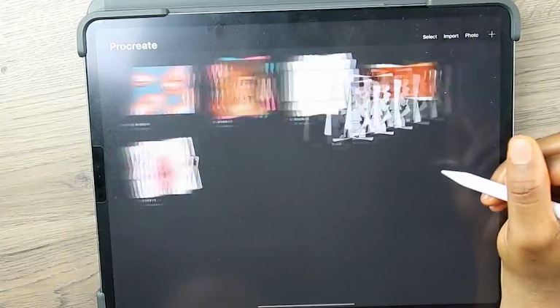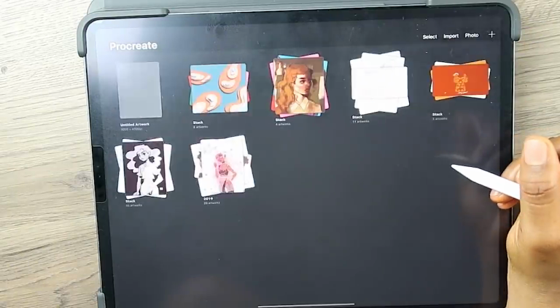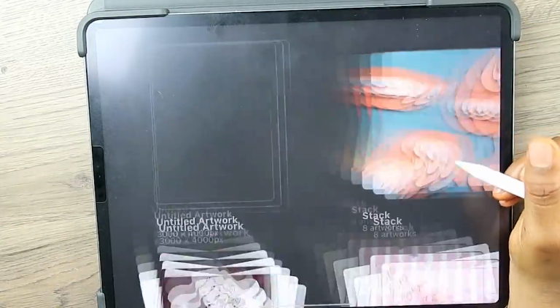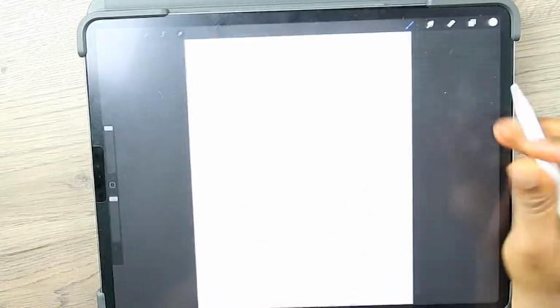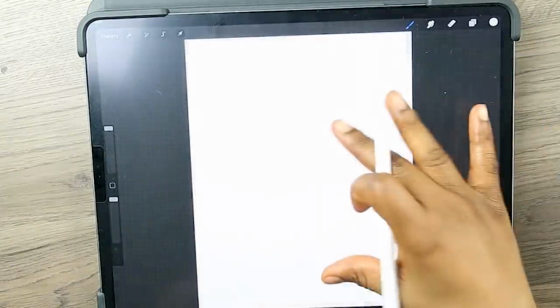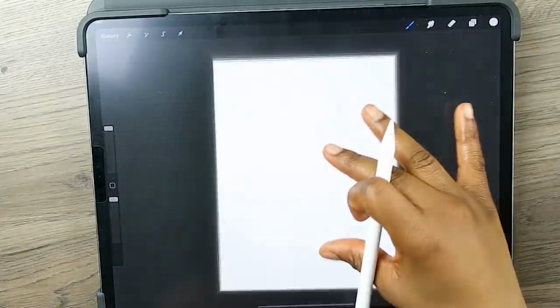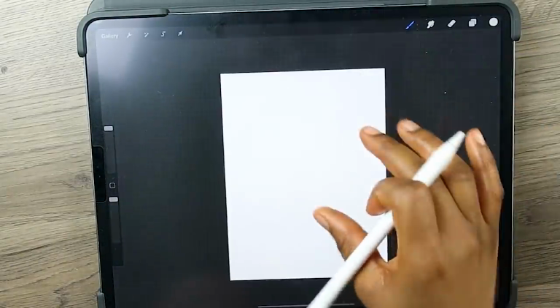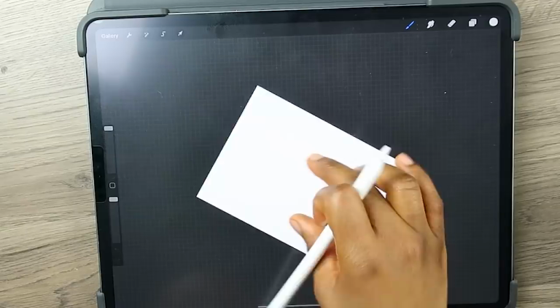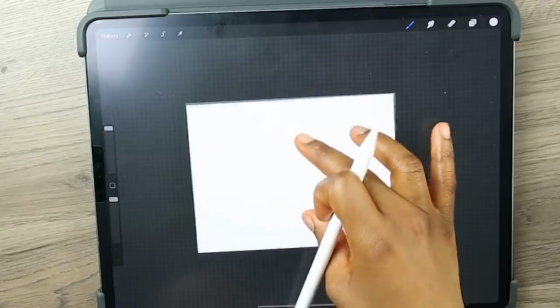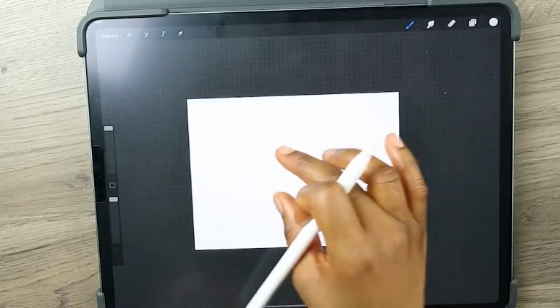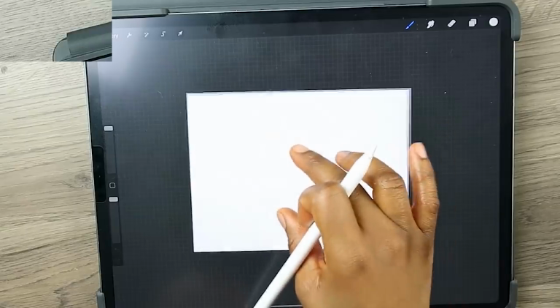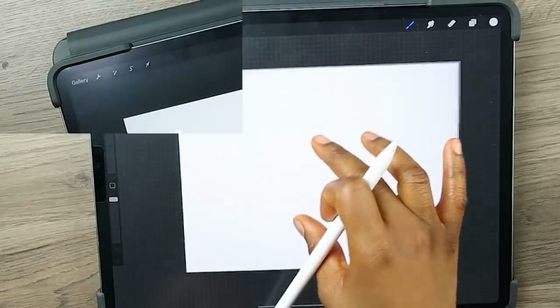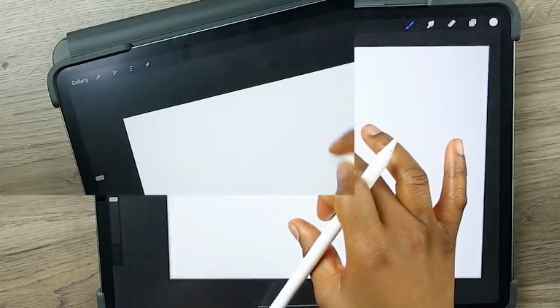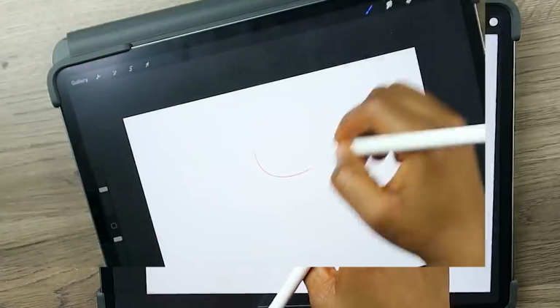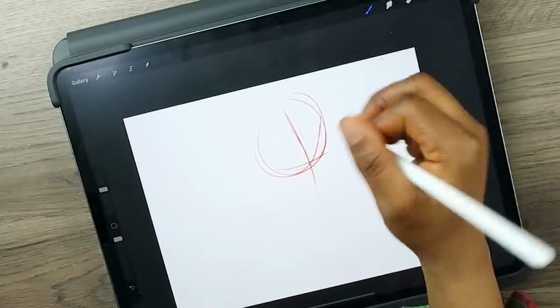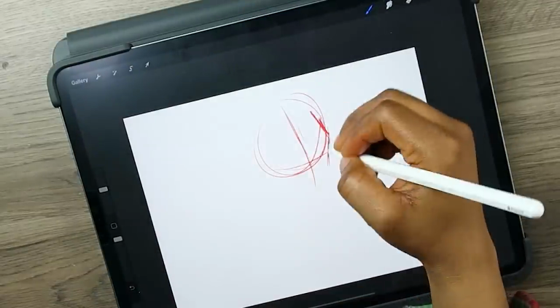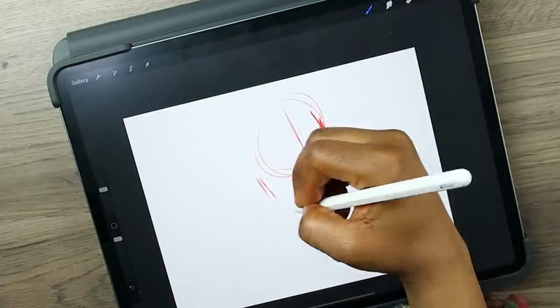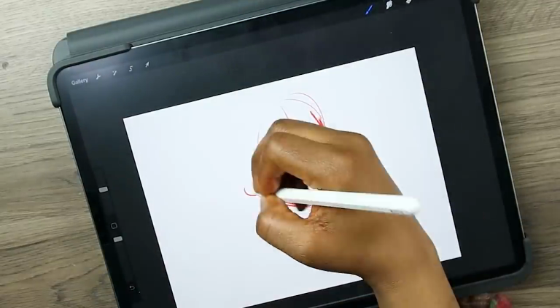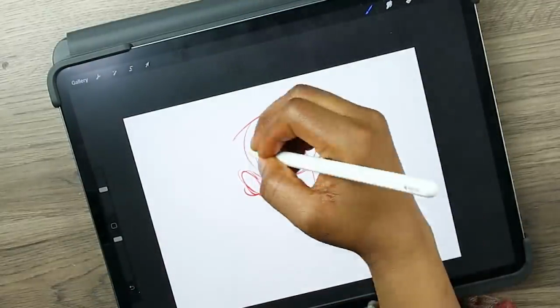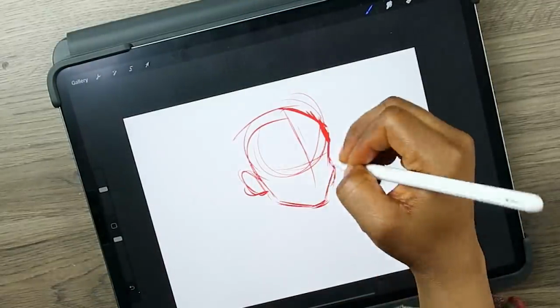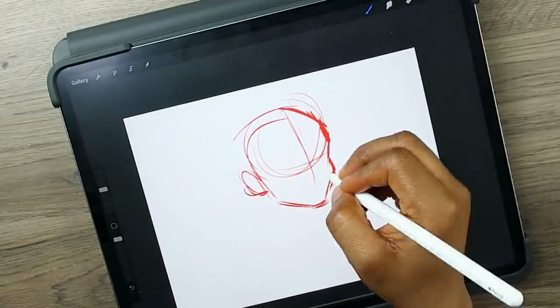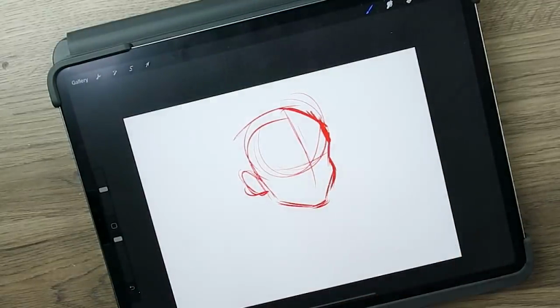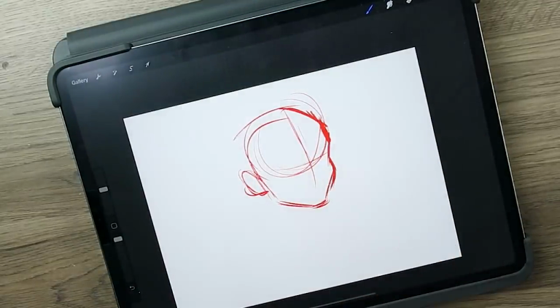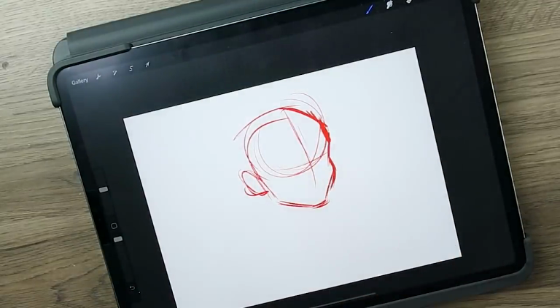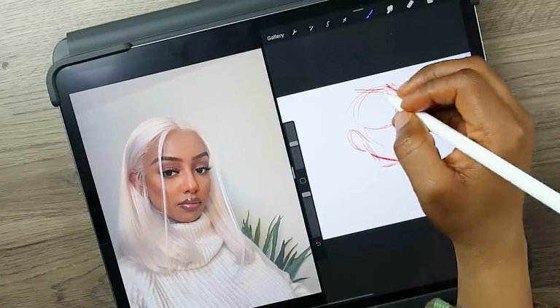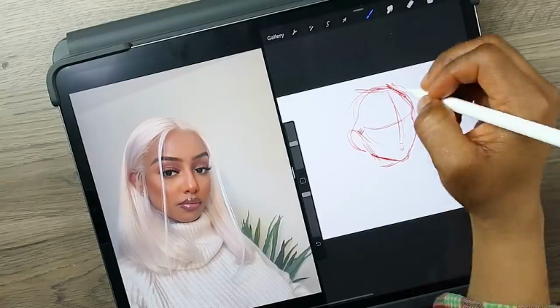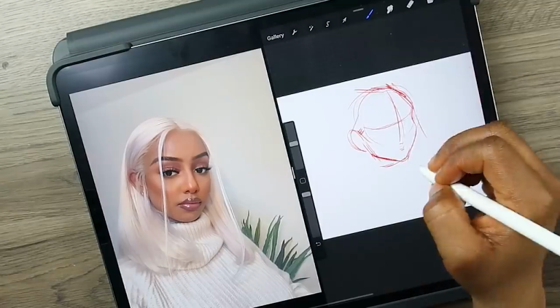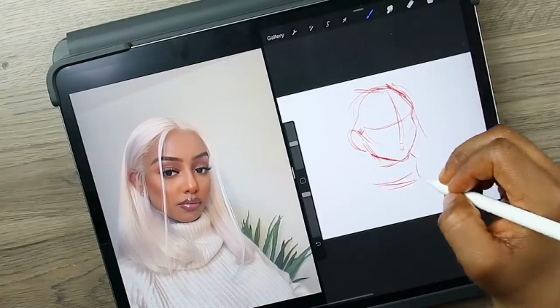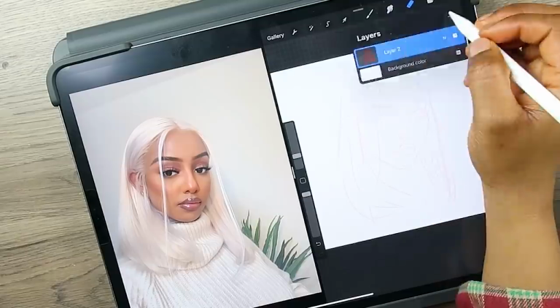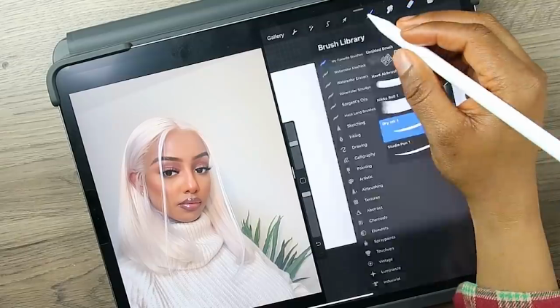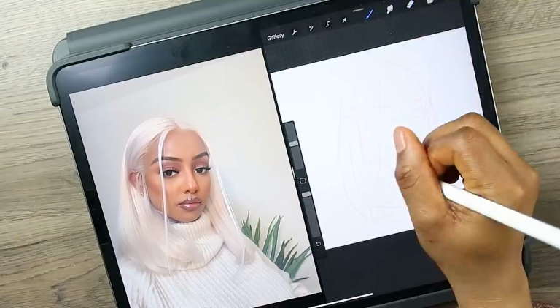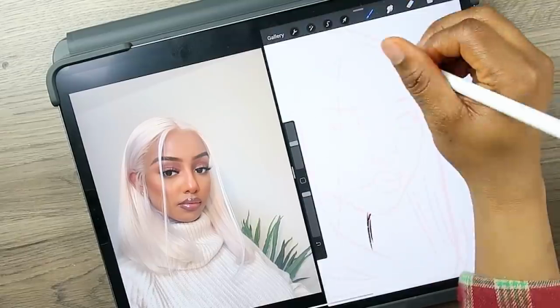Hey you guys, welcome back to my channel. So in today's video I'm gonna be coloring my artwork in three different coloring styles.